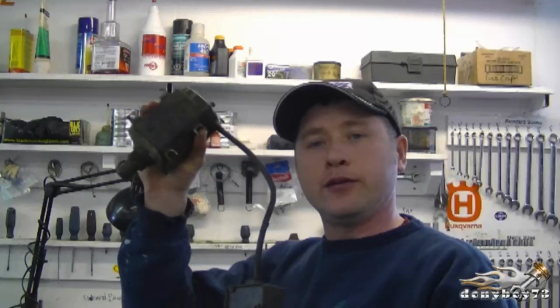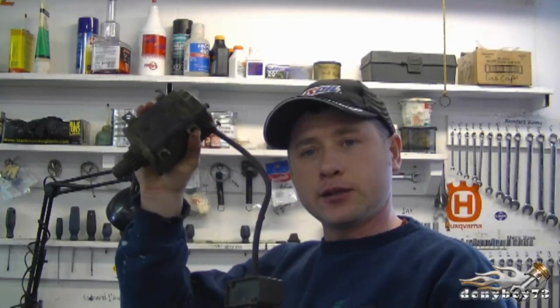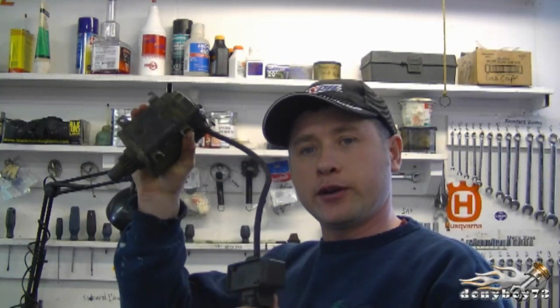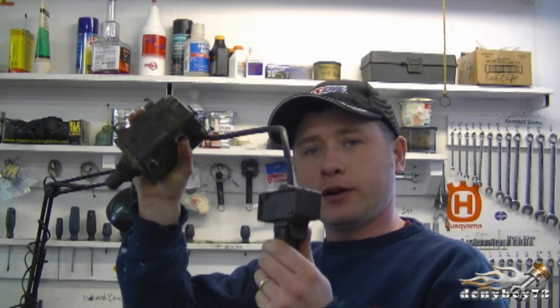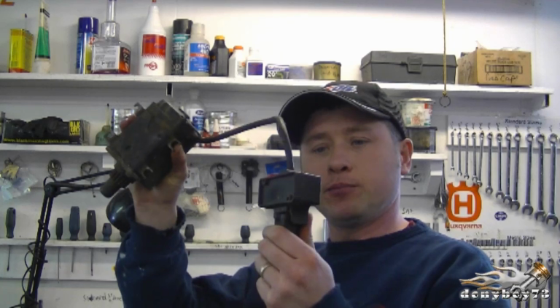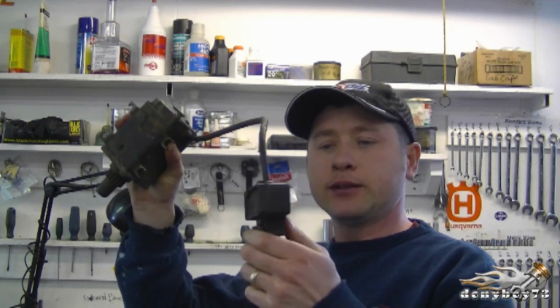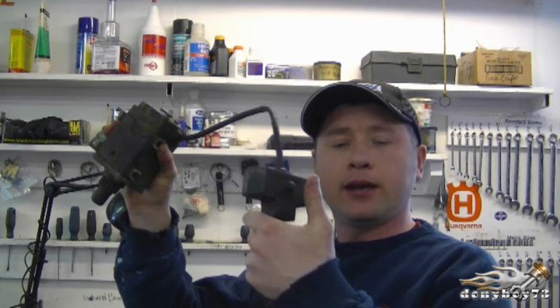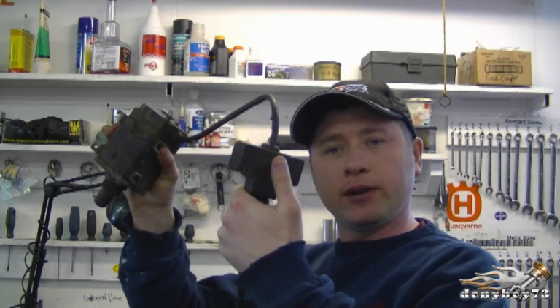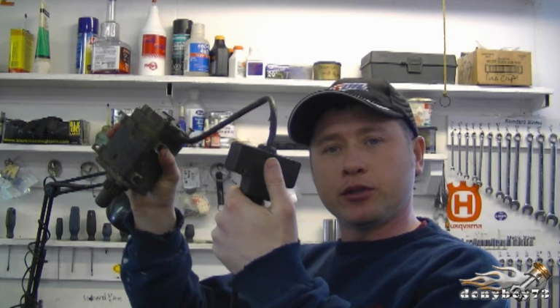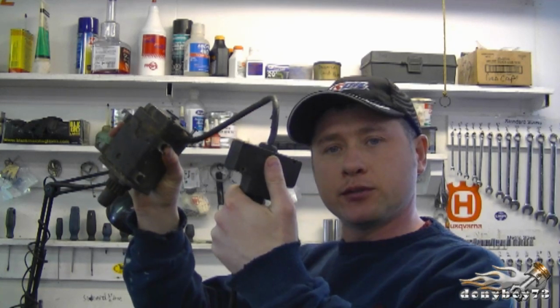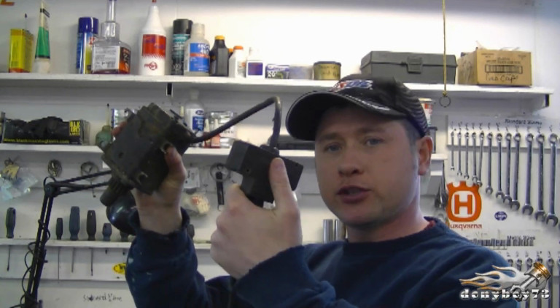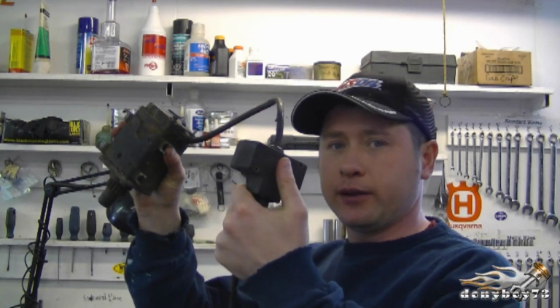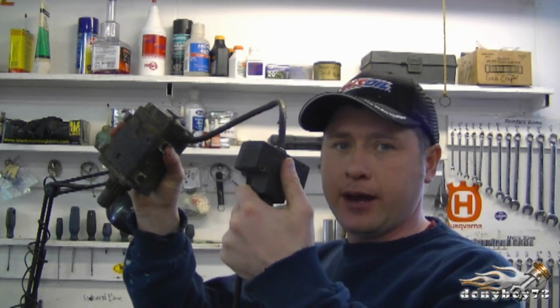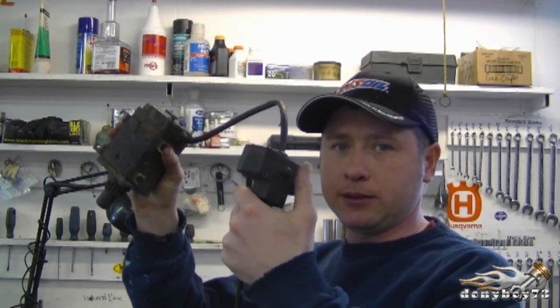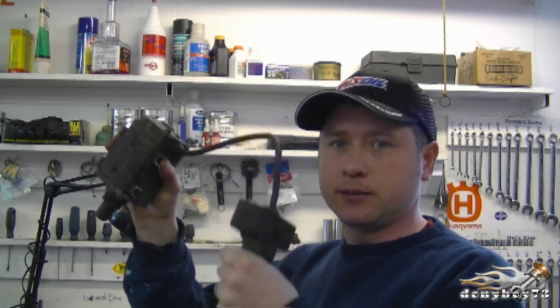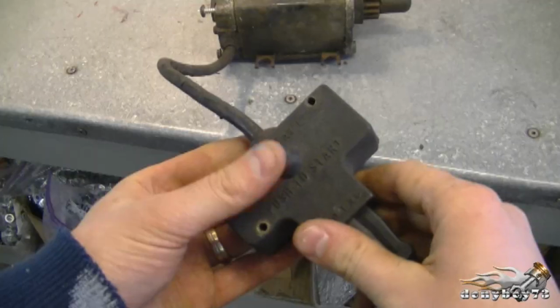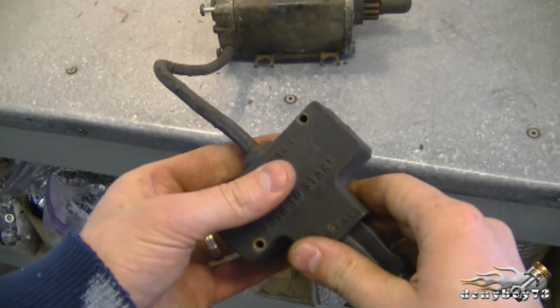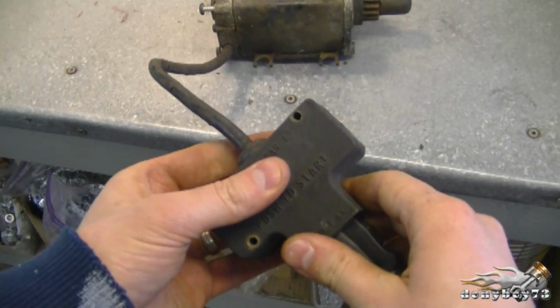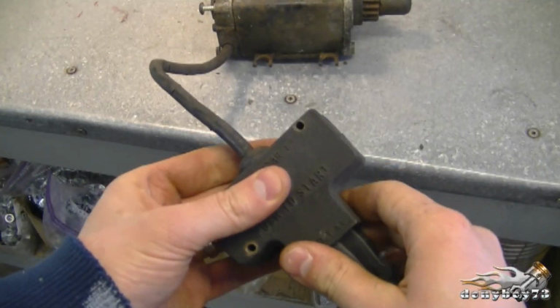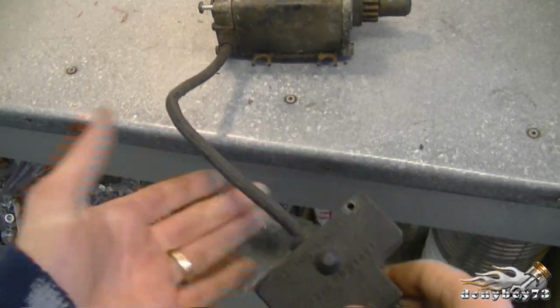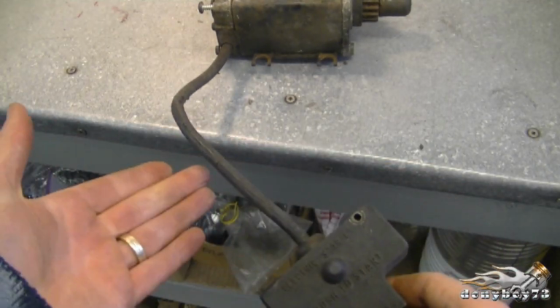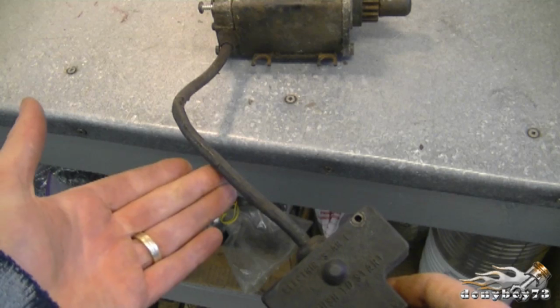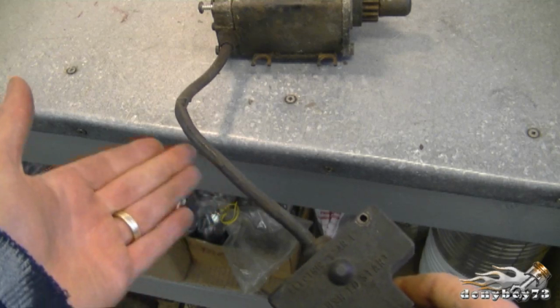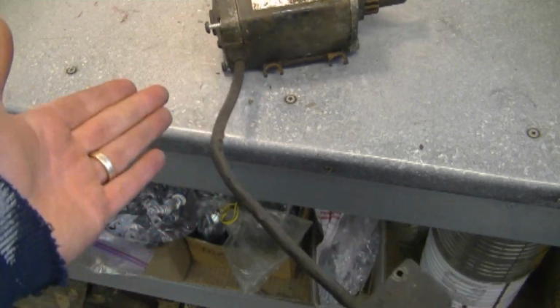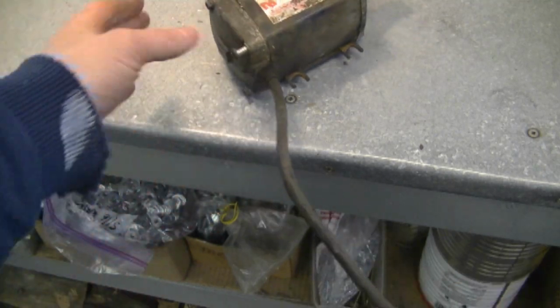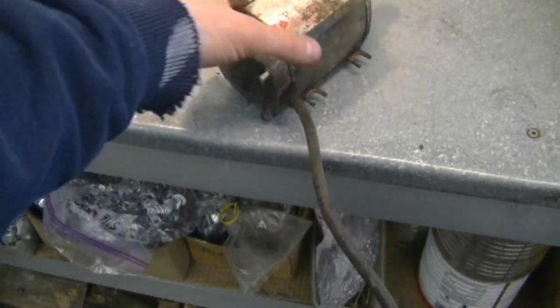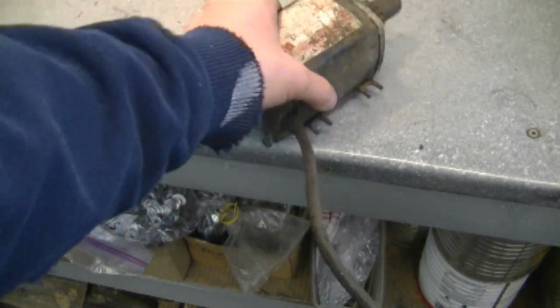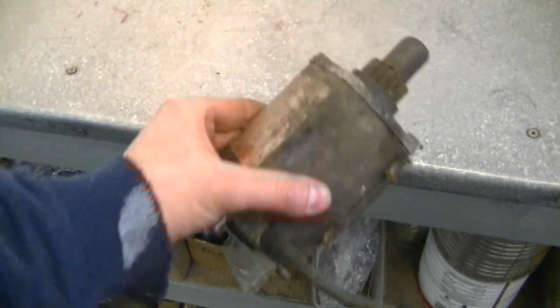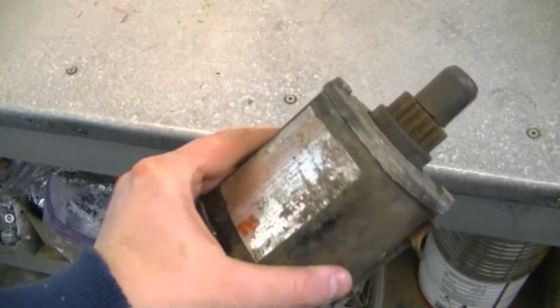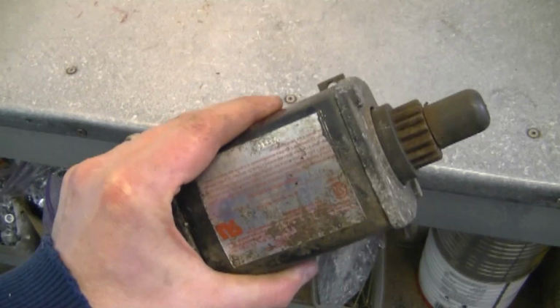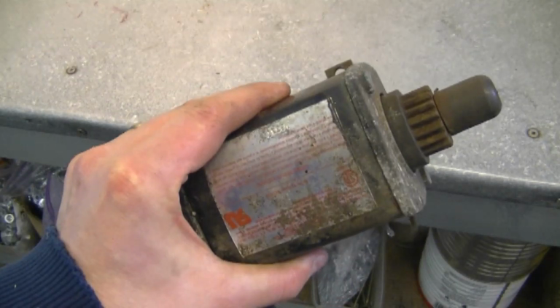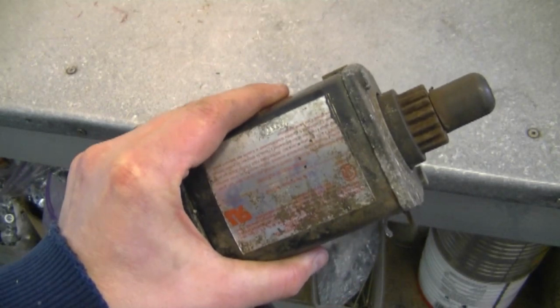This starter here, I've got it plugged and when I push the switch, nothing happens. There's not even a little click or any noise whatsoever.